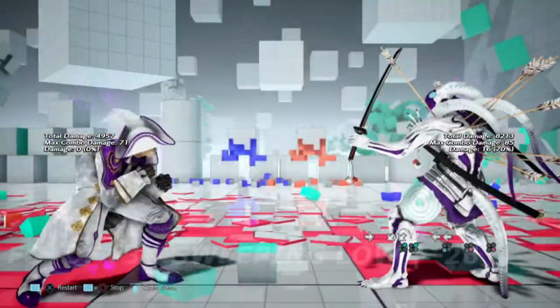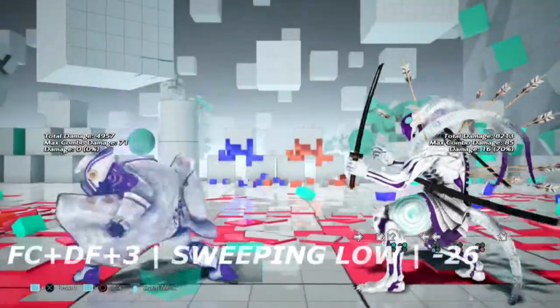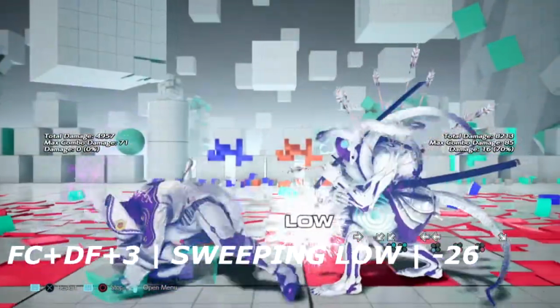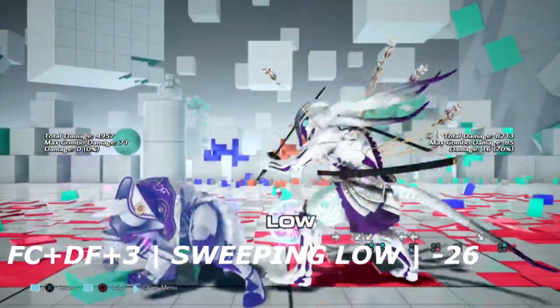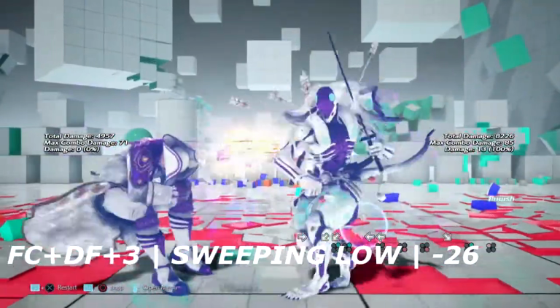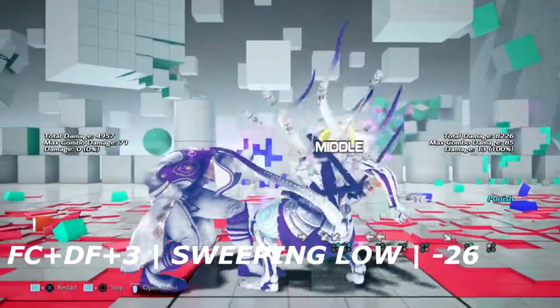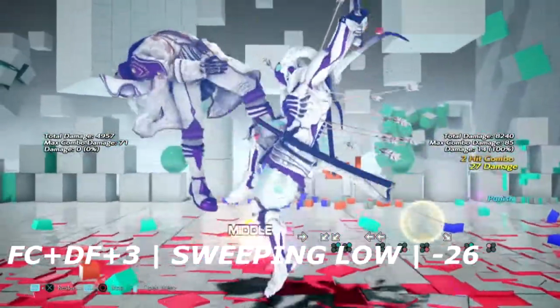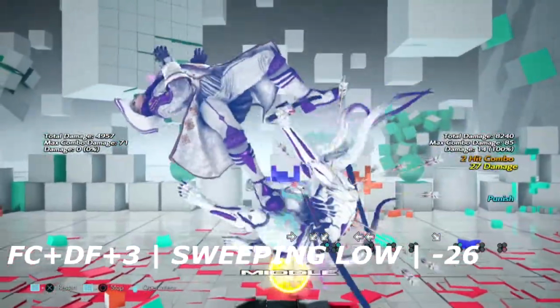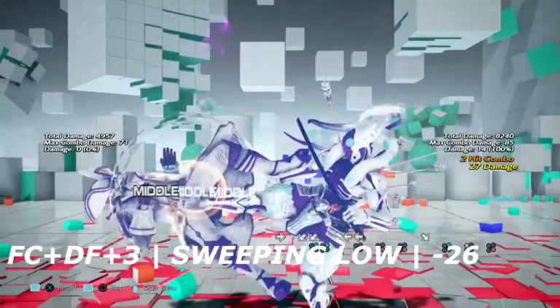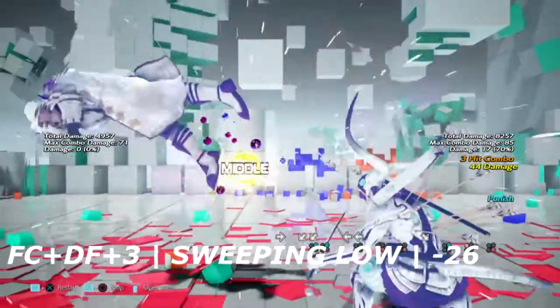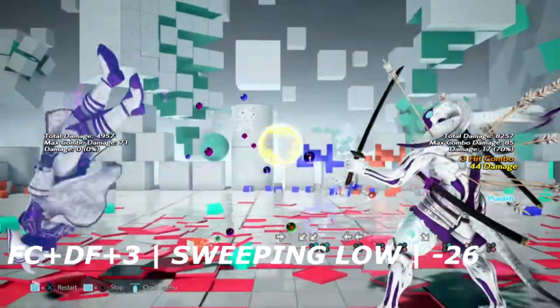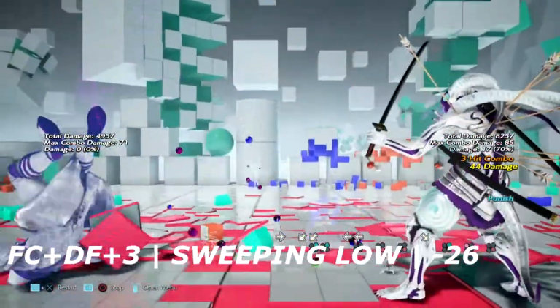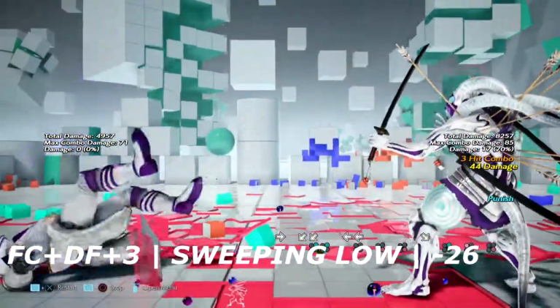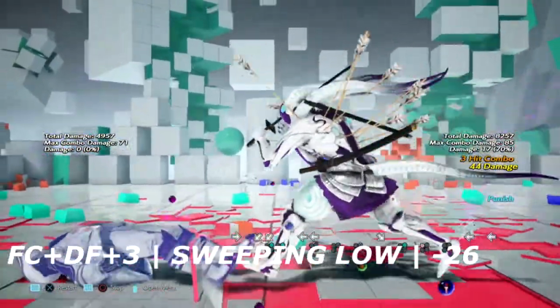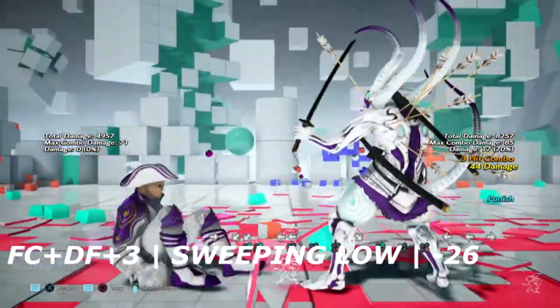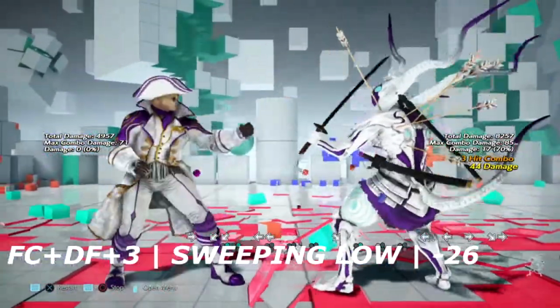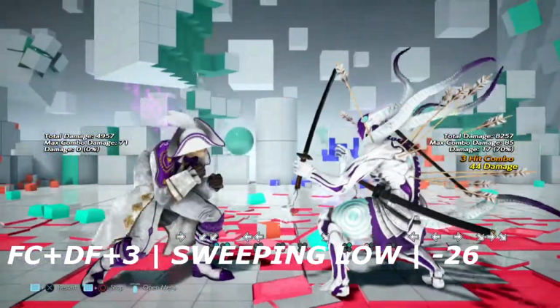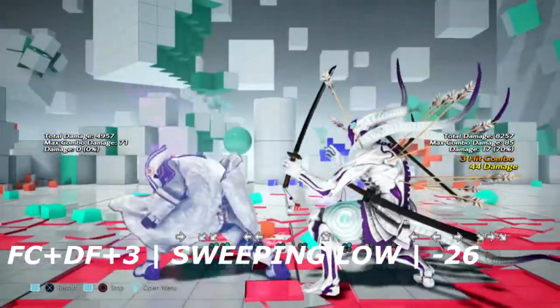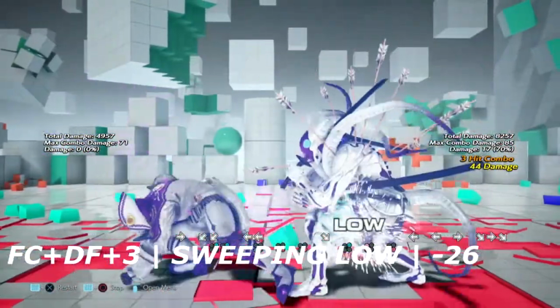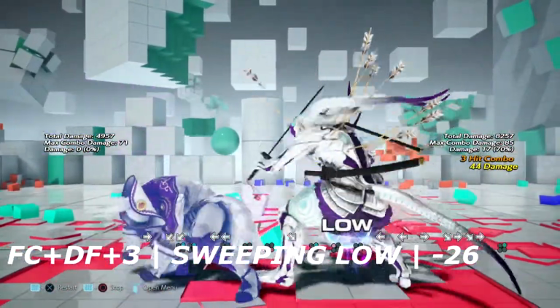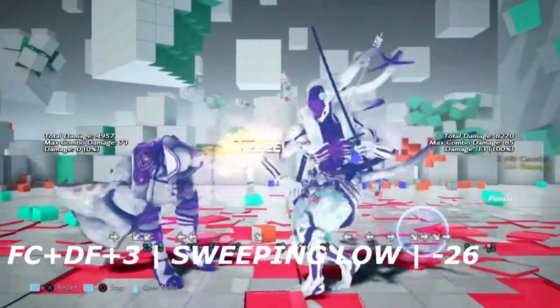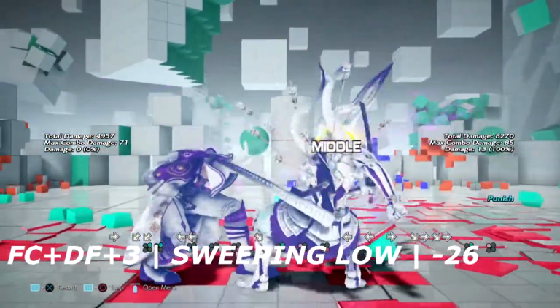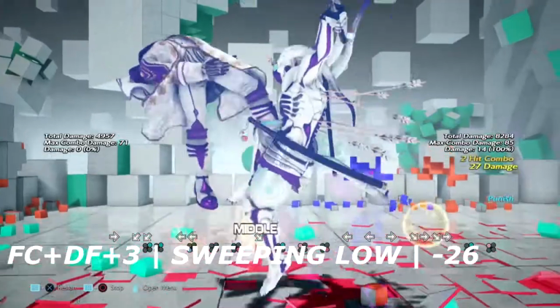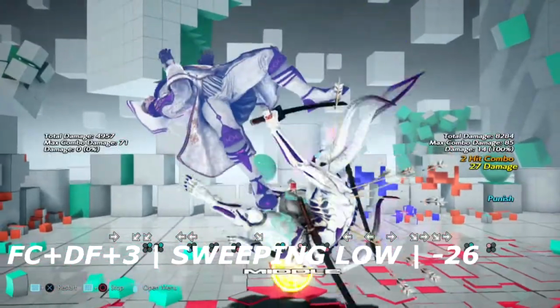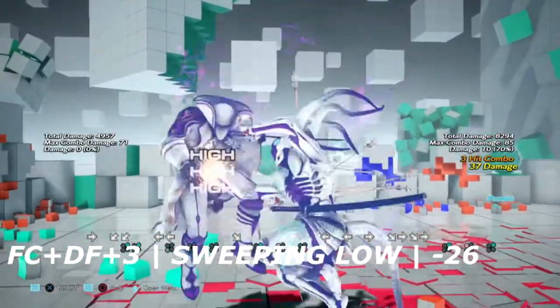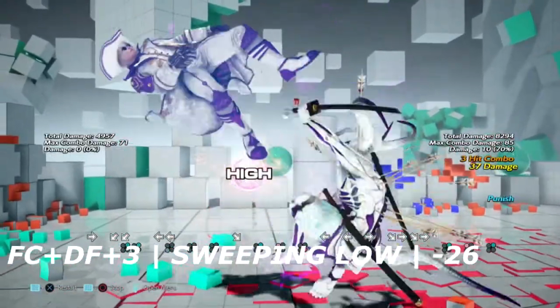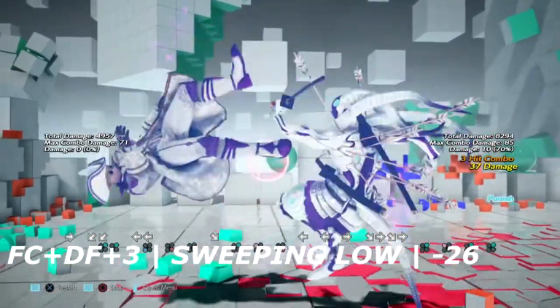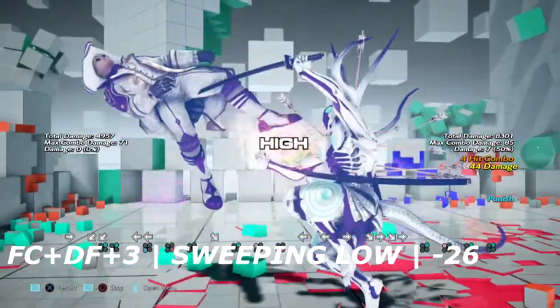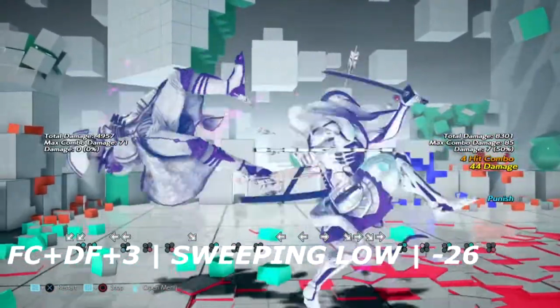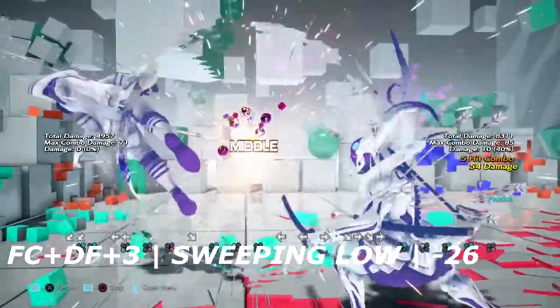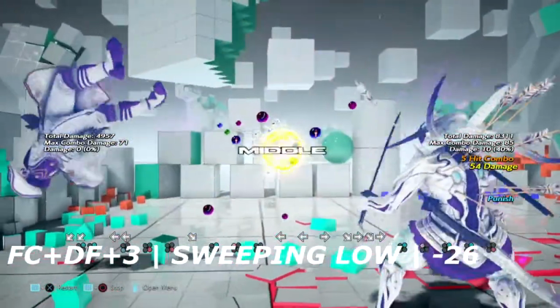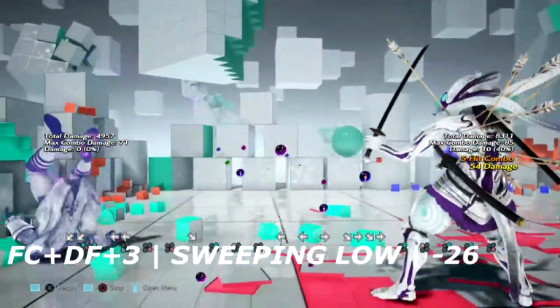Last but not least in the launch punishable section, we have full crouch down 4-3, a massive sweeping low that does knock down on hit. It is negative 26, allowing you to get a wall rising 2-1 or up 4-3.